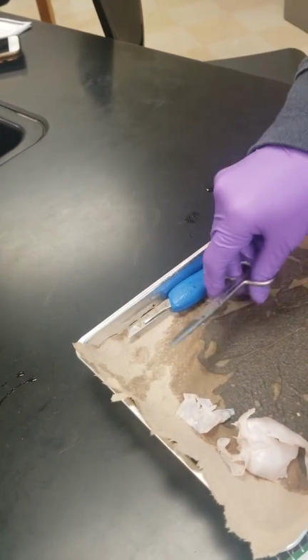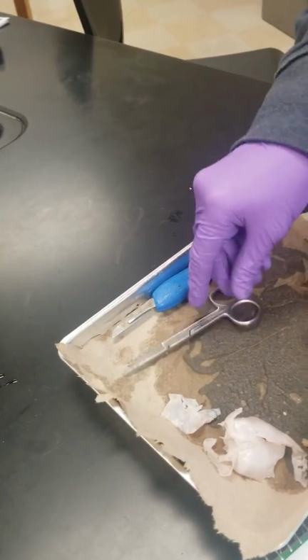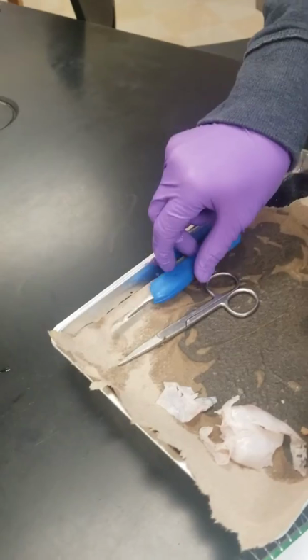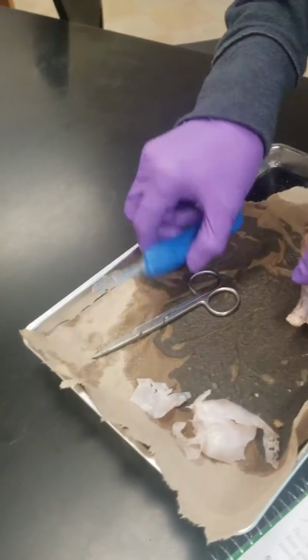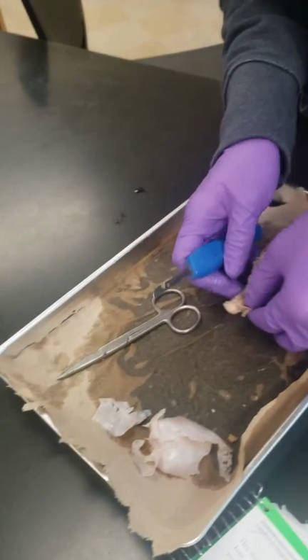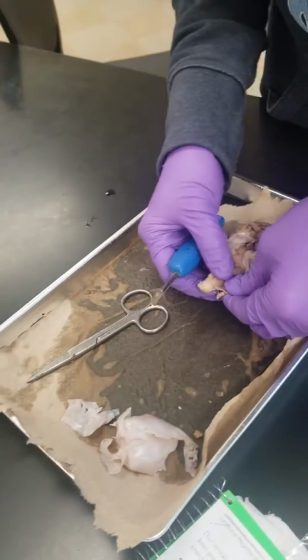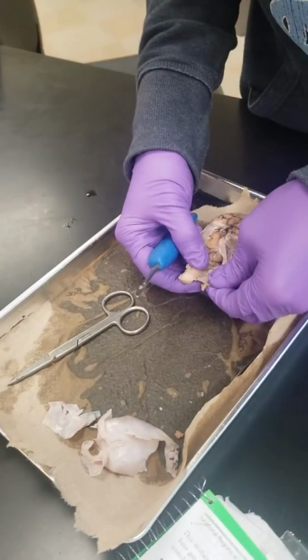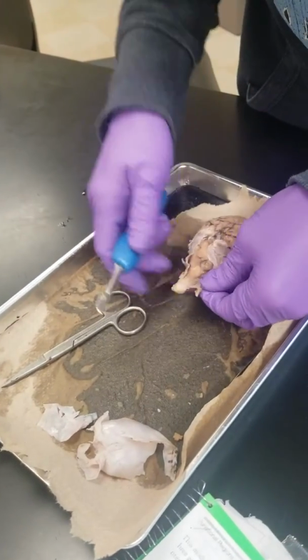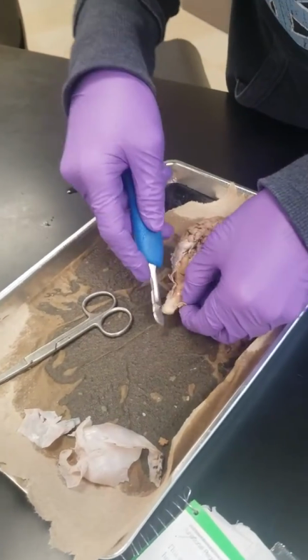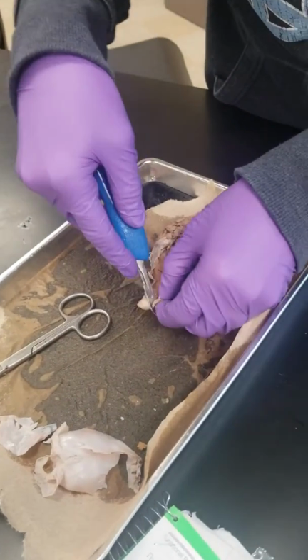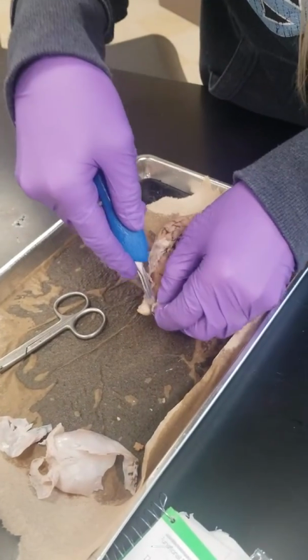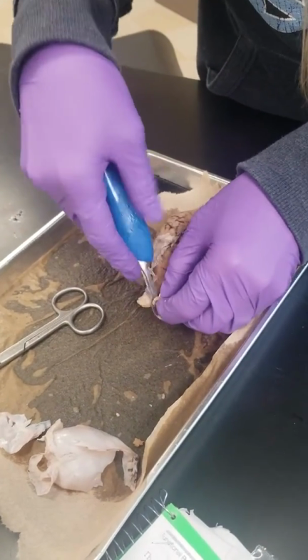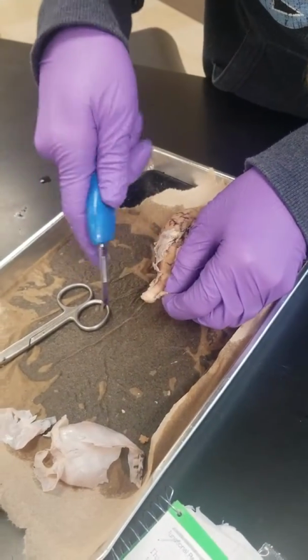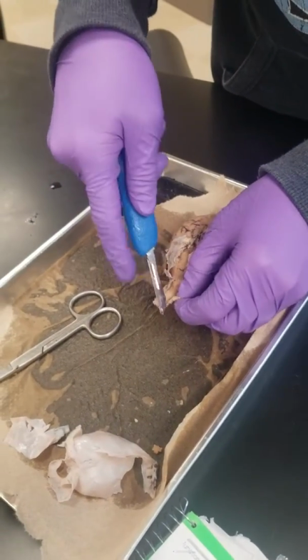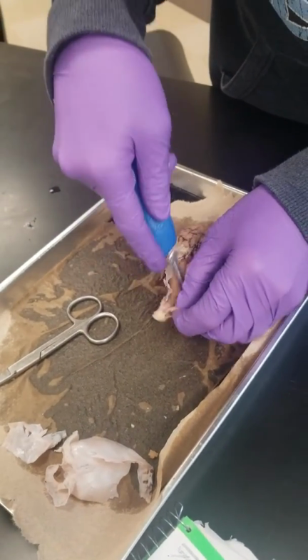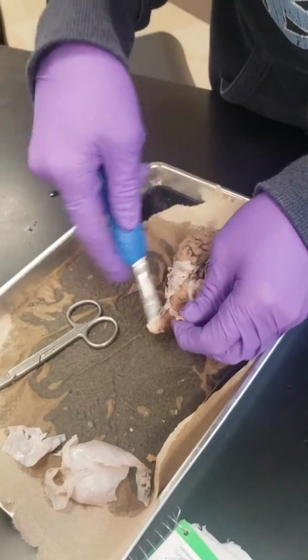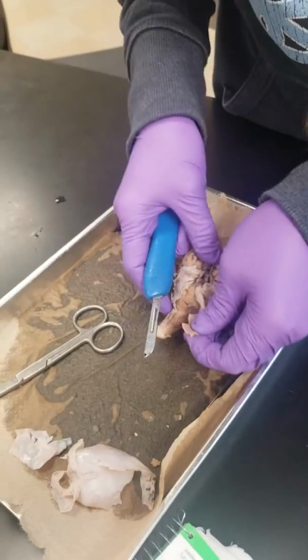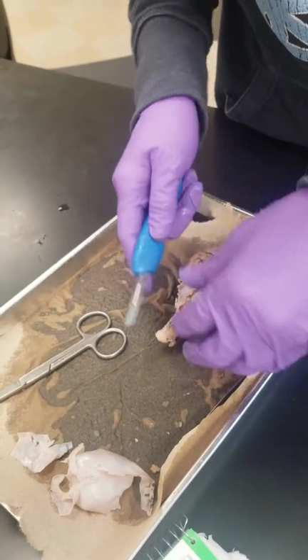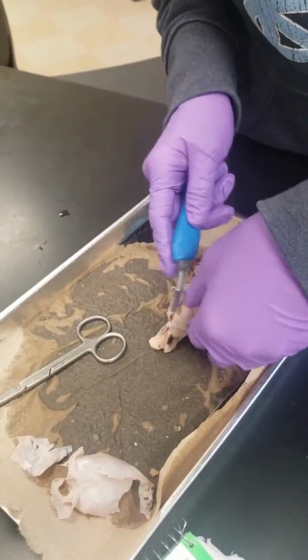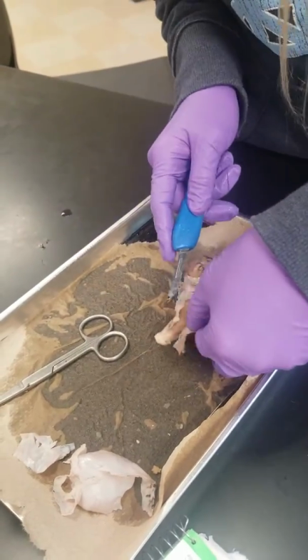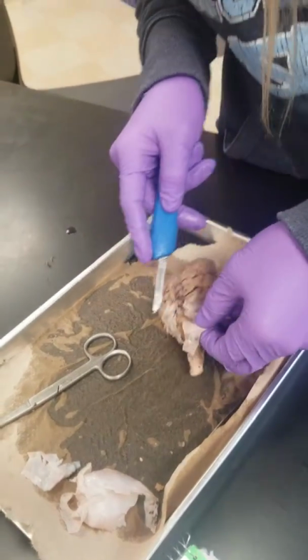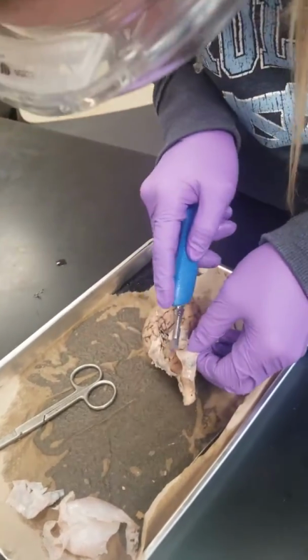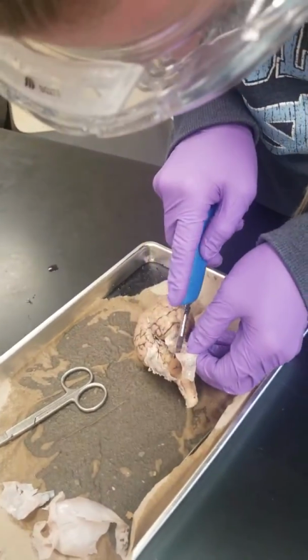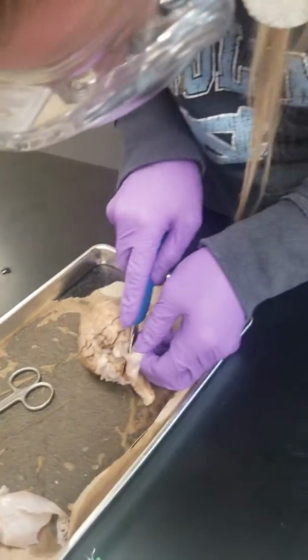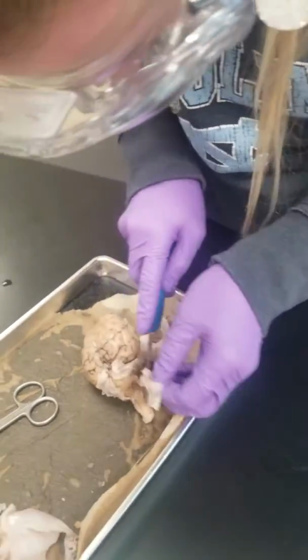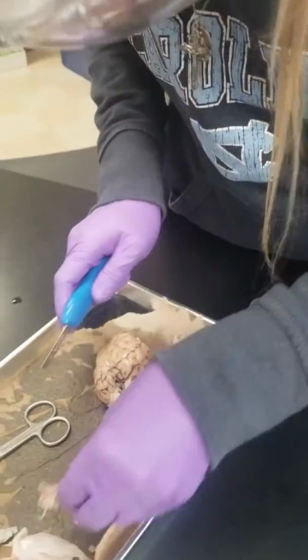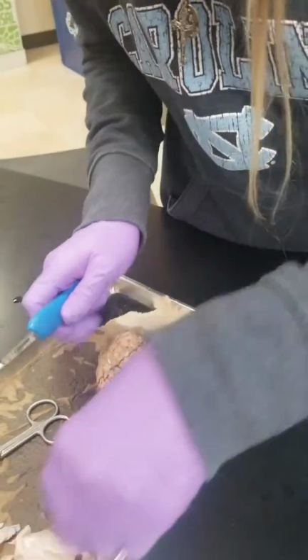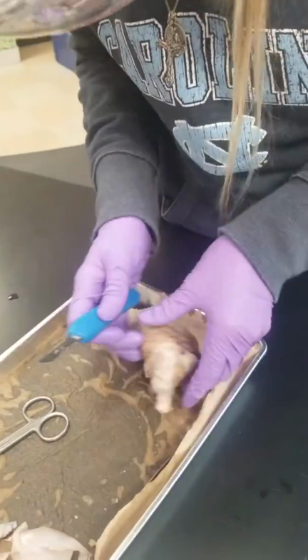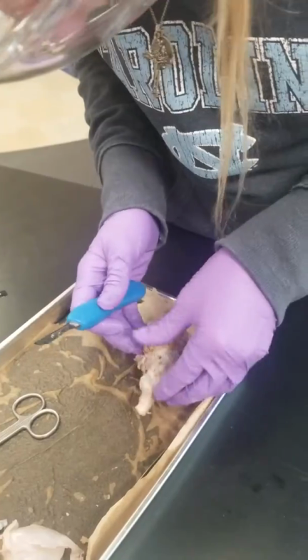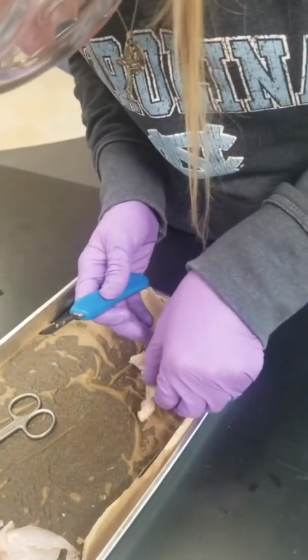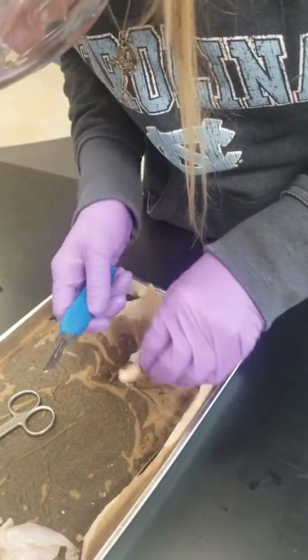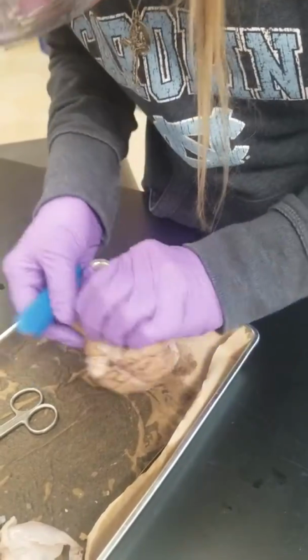Now you can see sort of the lobes. There's the frontal lobe, and you can see the central sulcus, and then the frontal portion, and then the back portion.